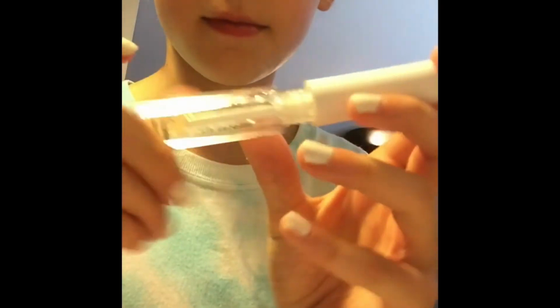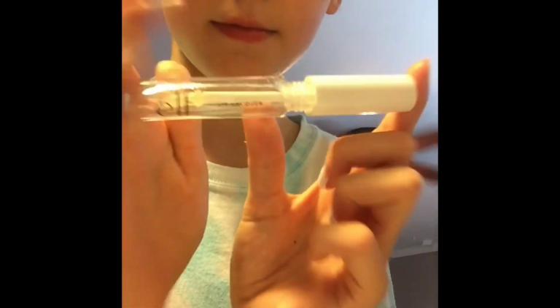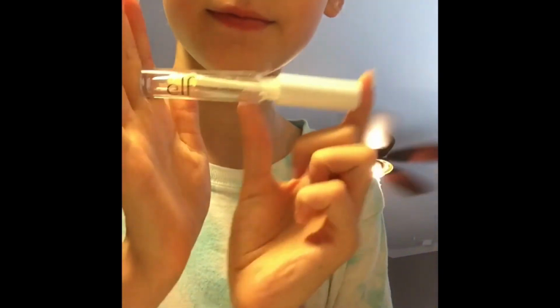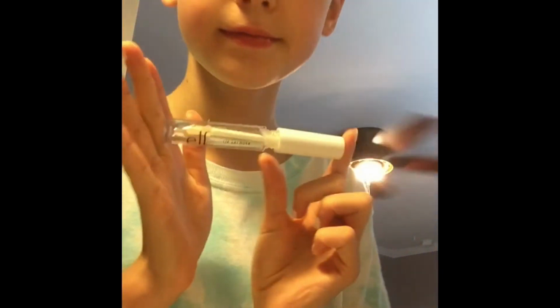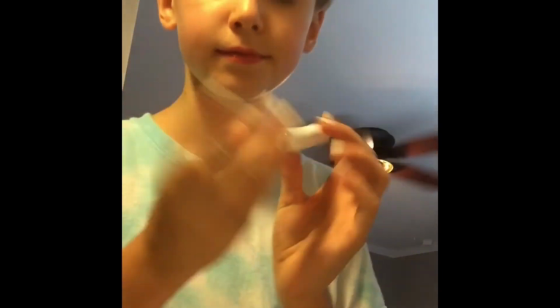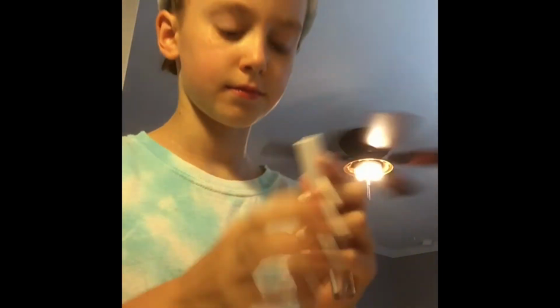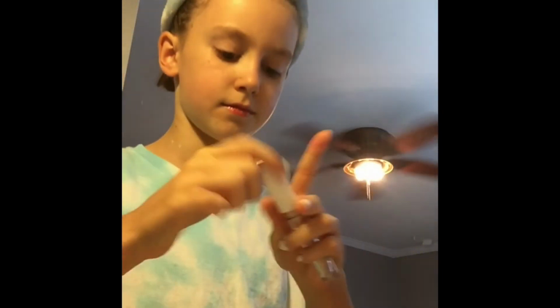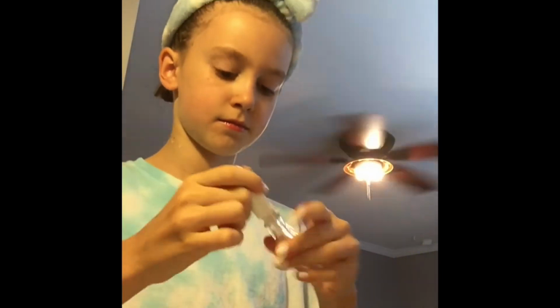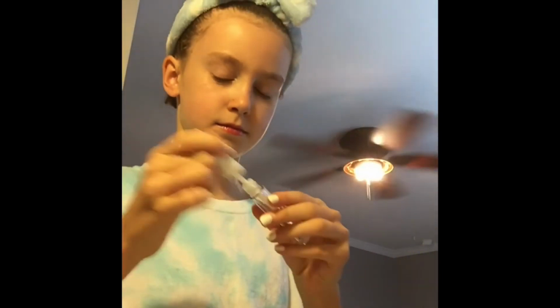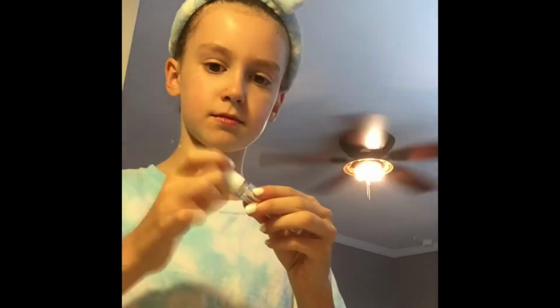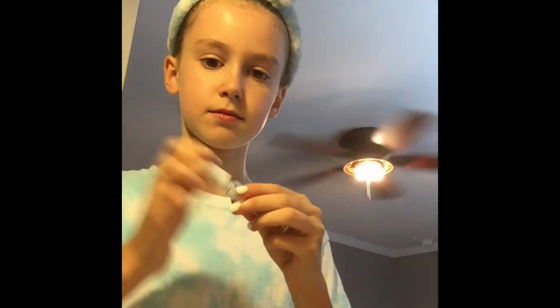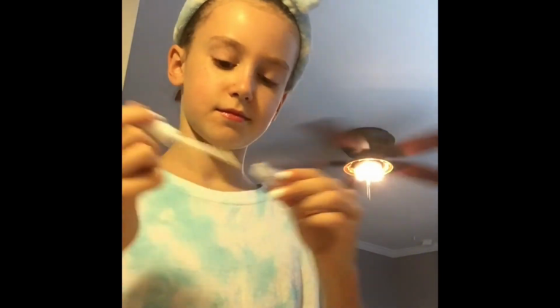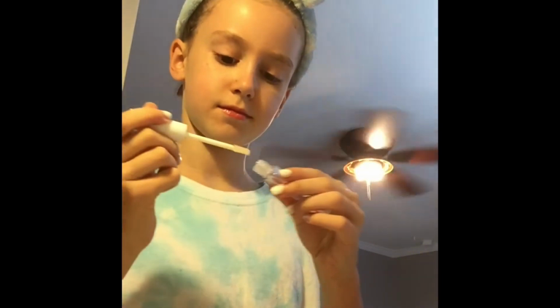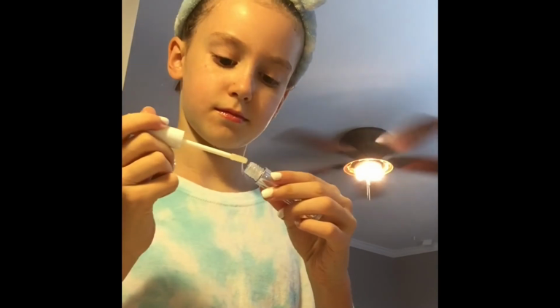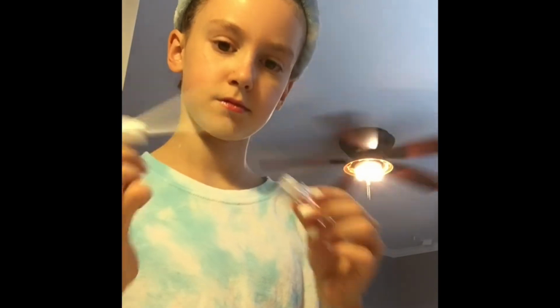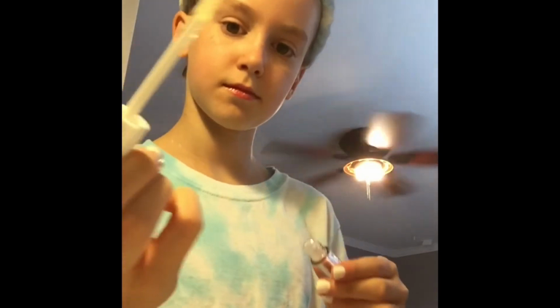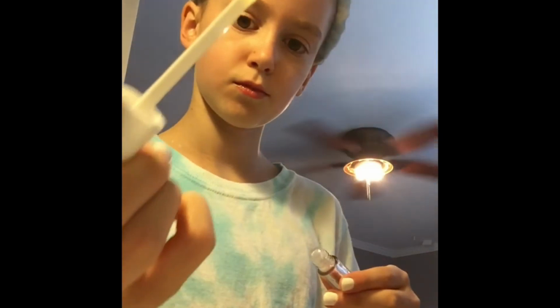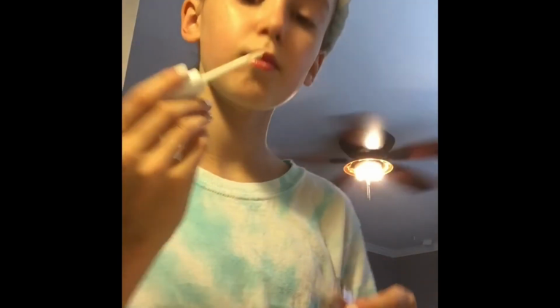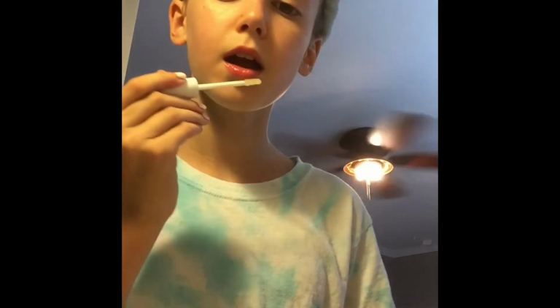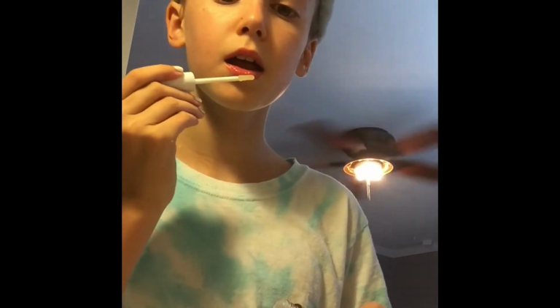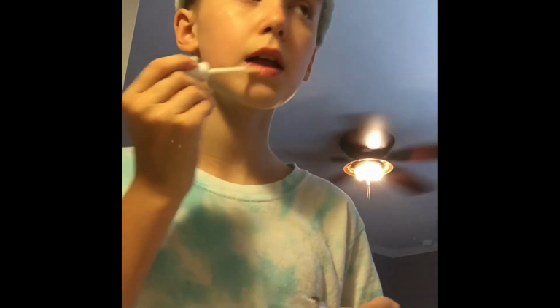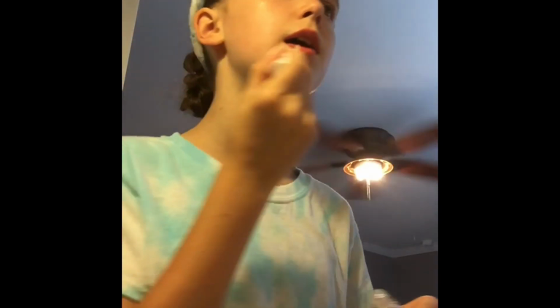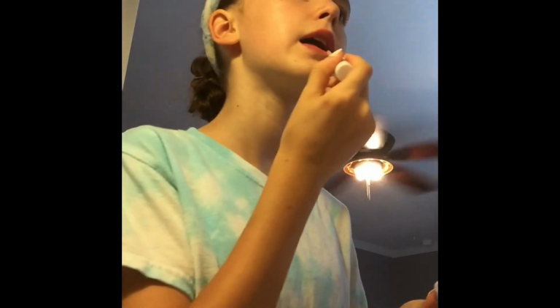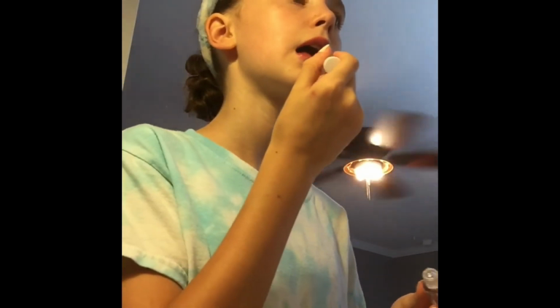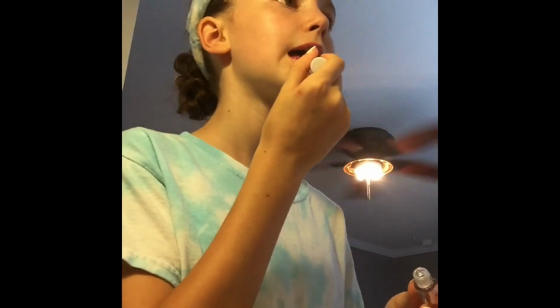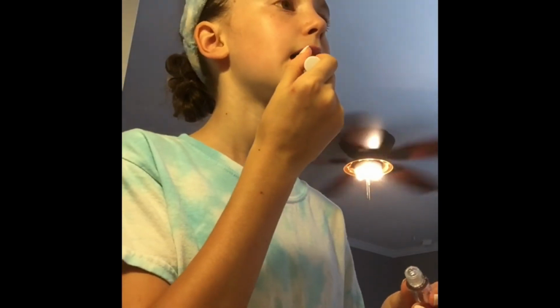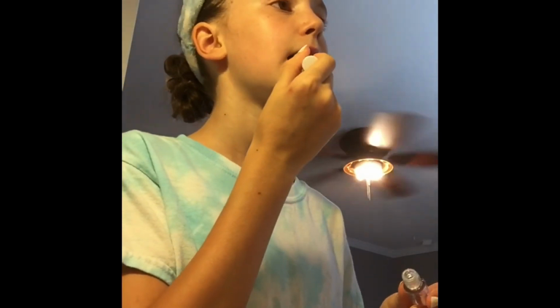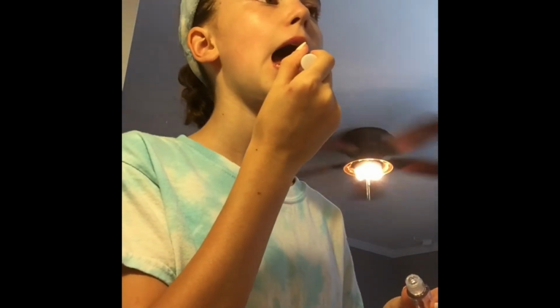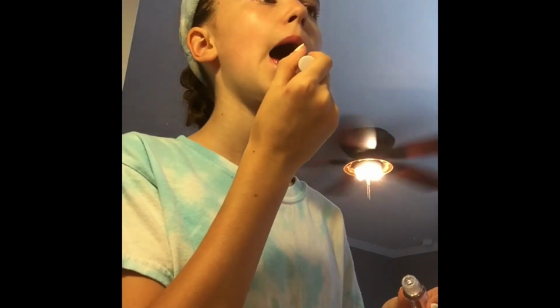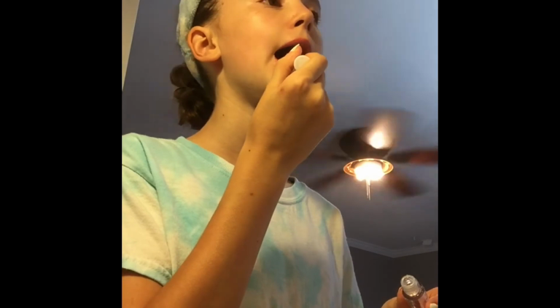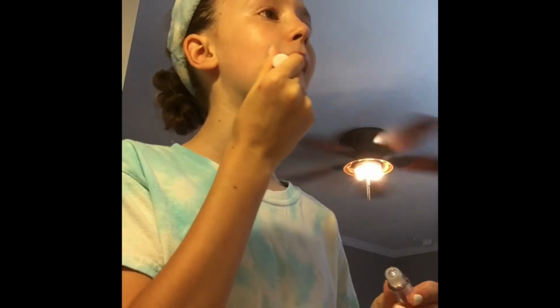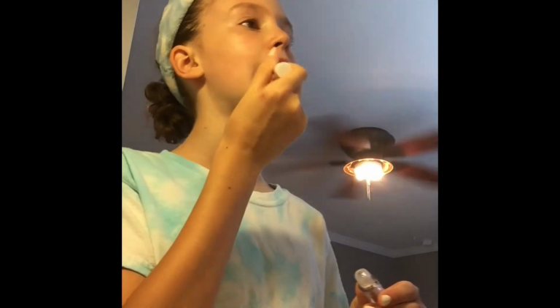I don't normally do this, but I found this Elf lip gloss and I wanted to give it a try, so I did. It was really nice — it made my lips glossy like it's supposed to.